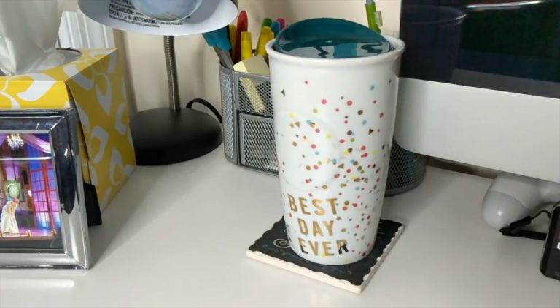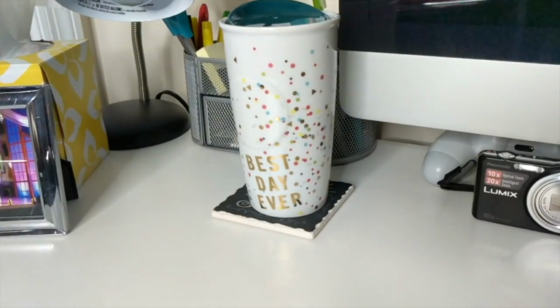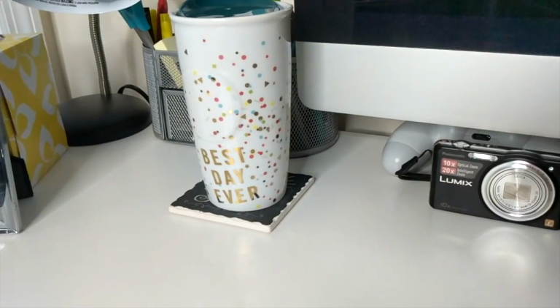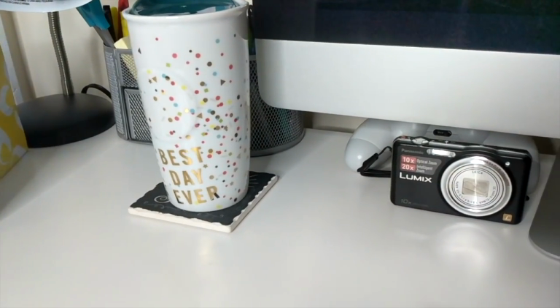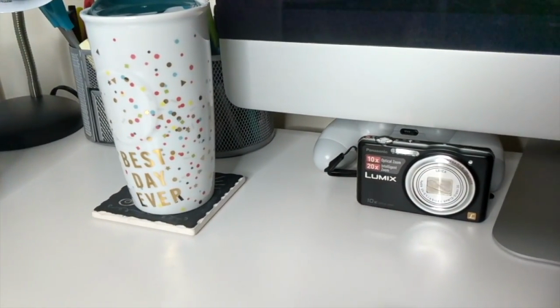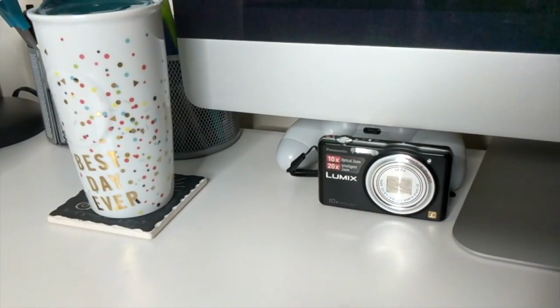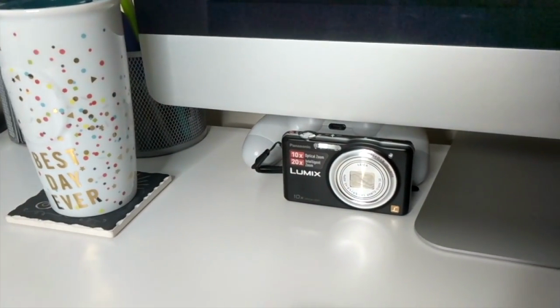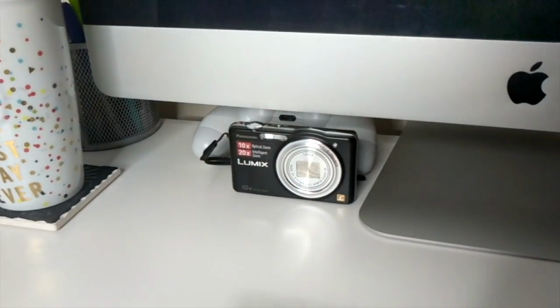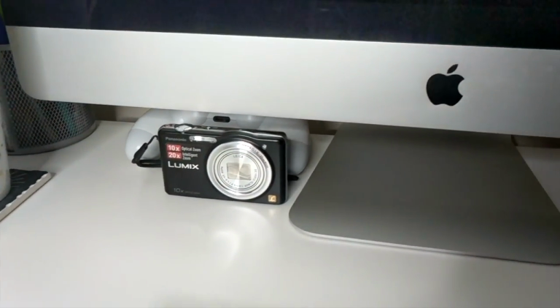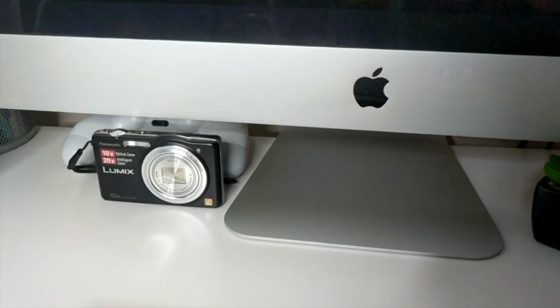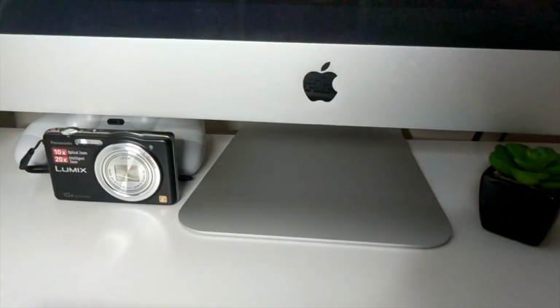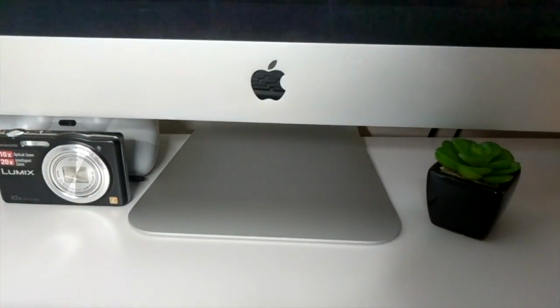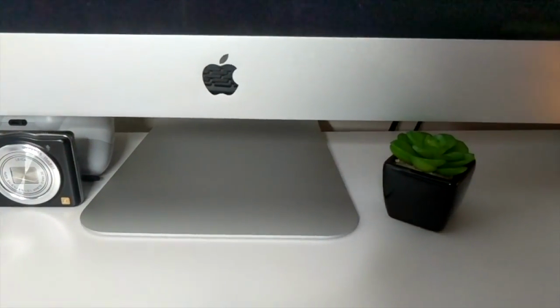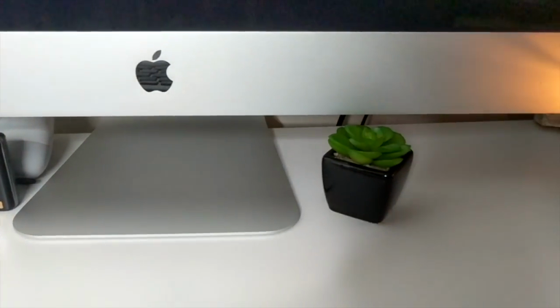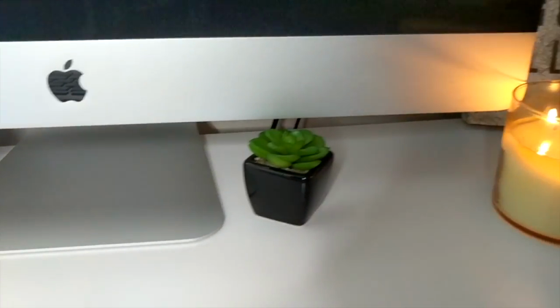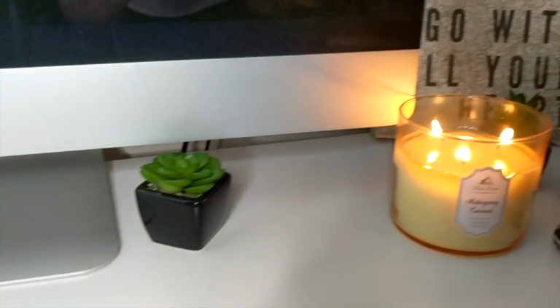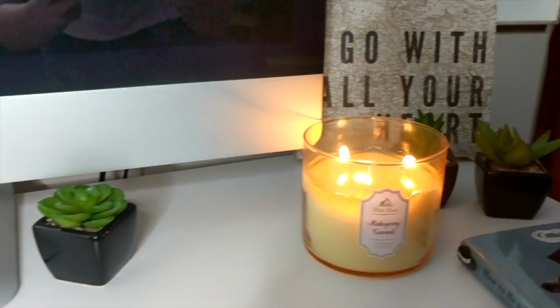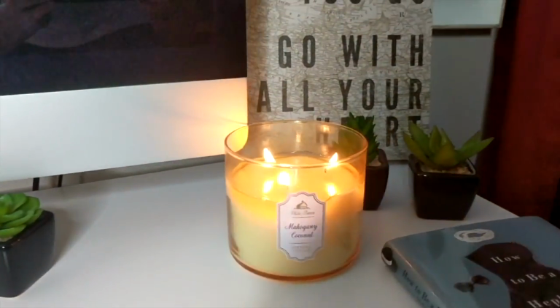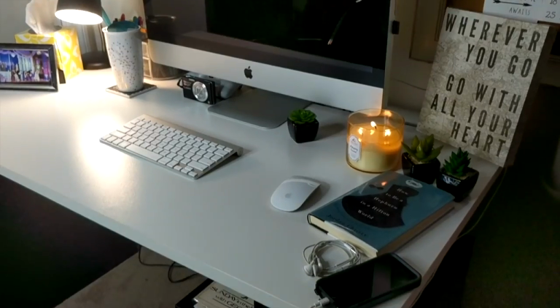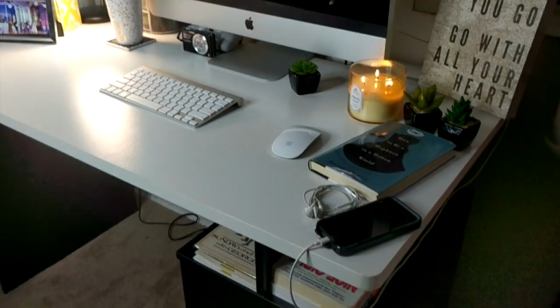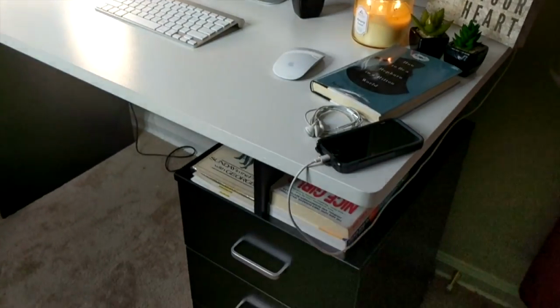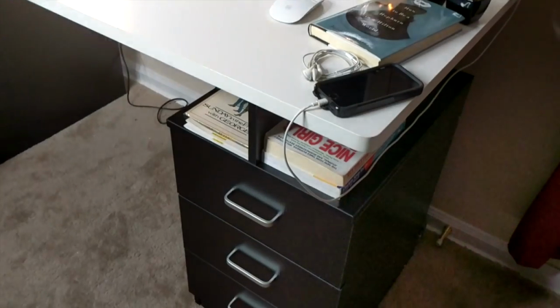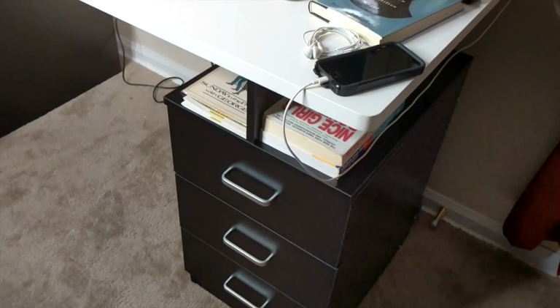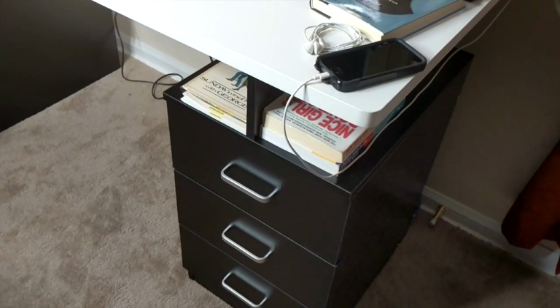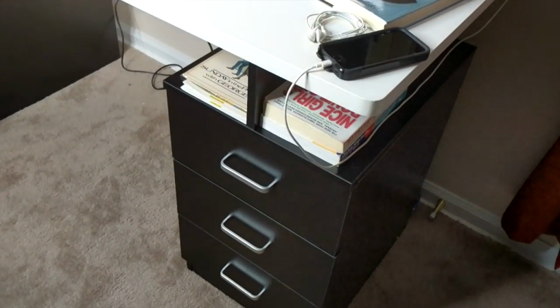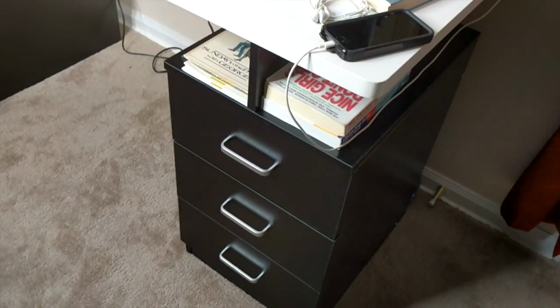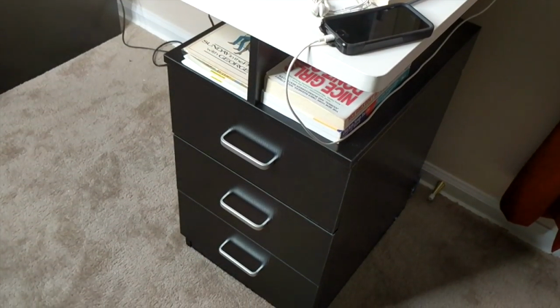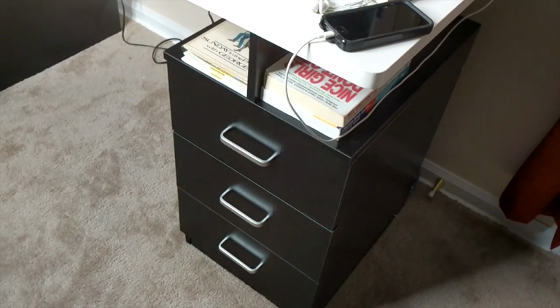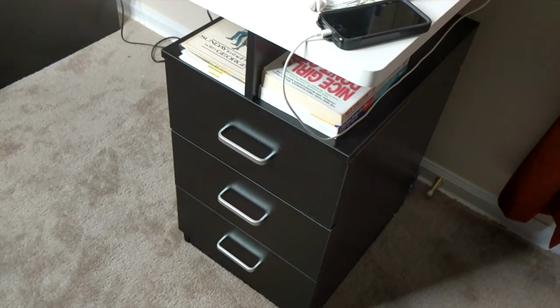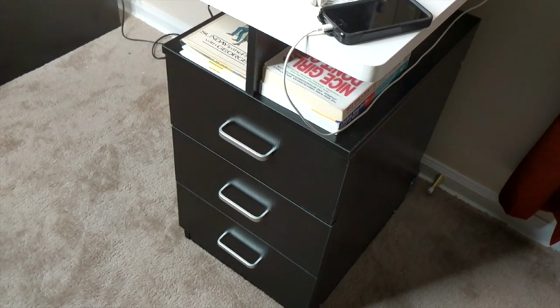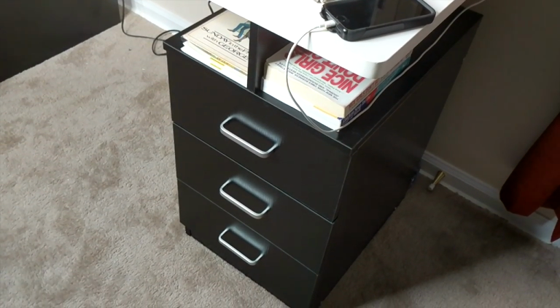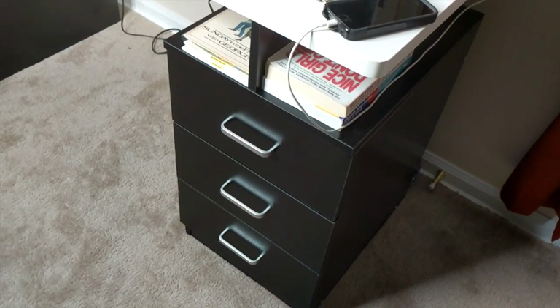To the right of that you'll see my Starbucks tumbler — Best Day Ever — a Lumix camera with a game controller behind it, because I do play some games on this computer. Then towards the front of the desk you see a few books at the top and then three drawers that also help me keep organized and have a place for everything that I need.